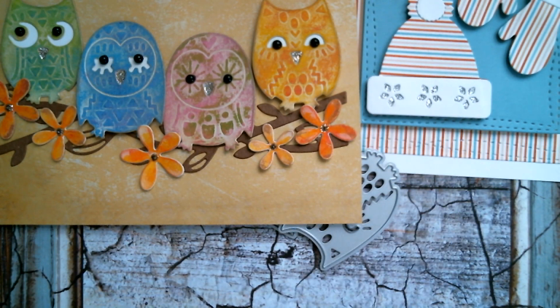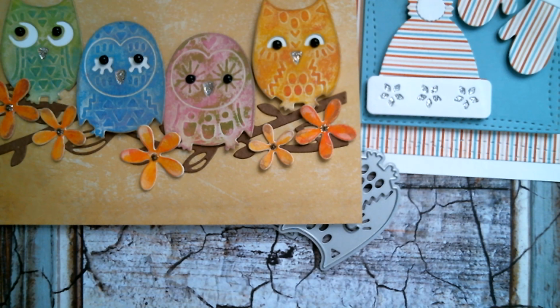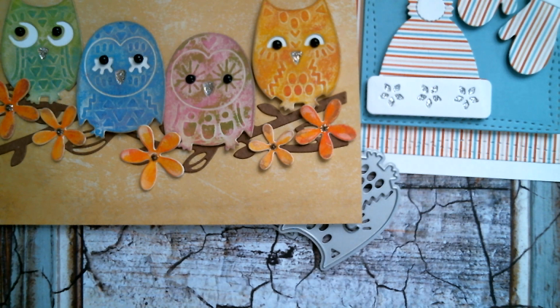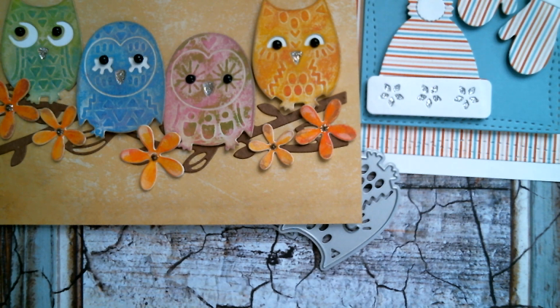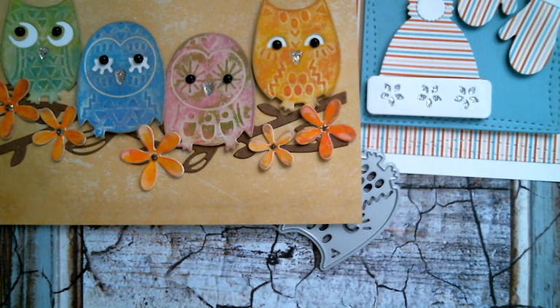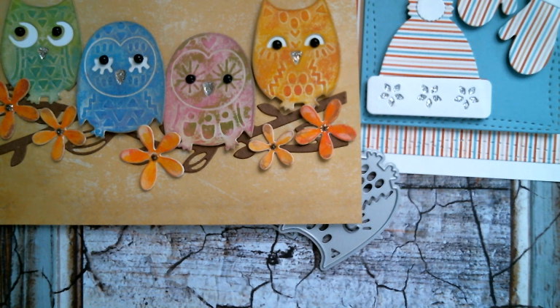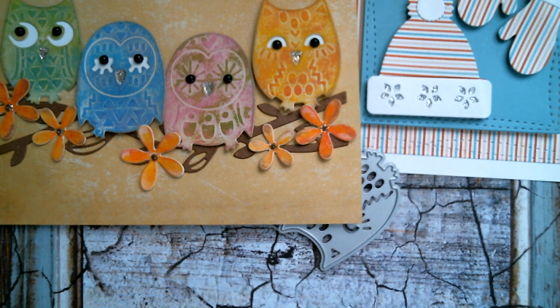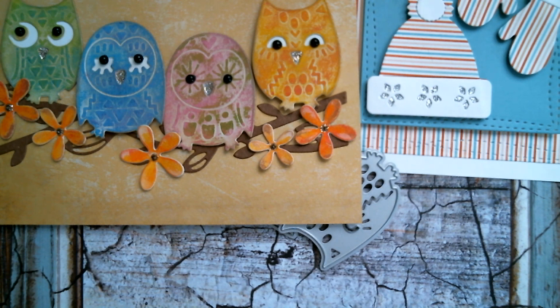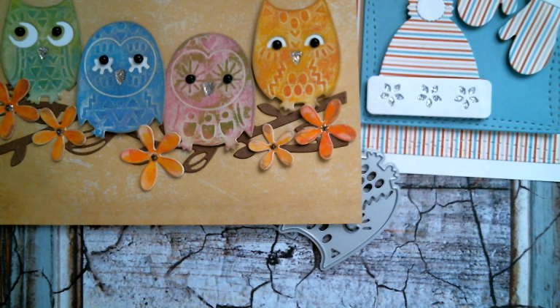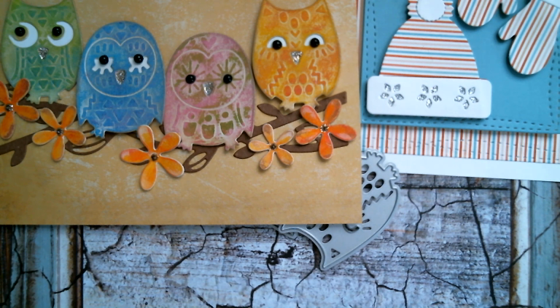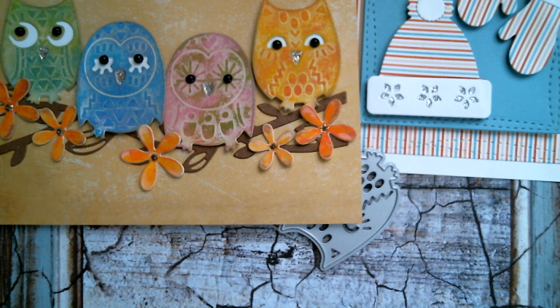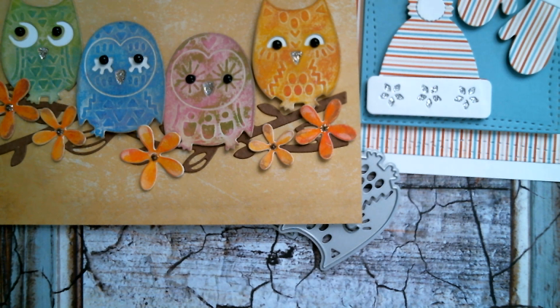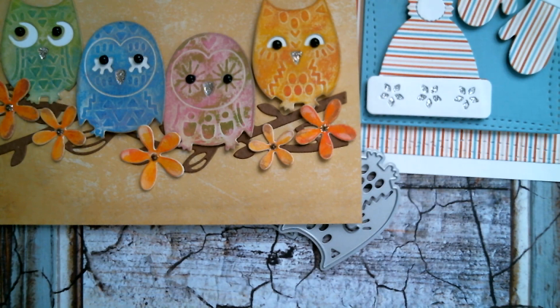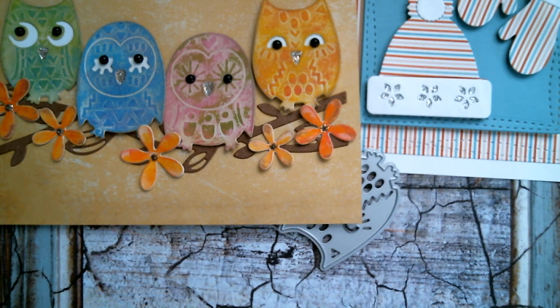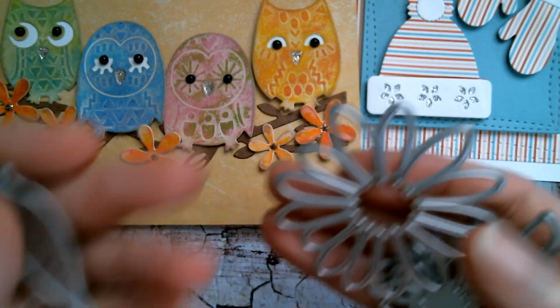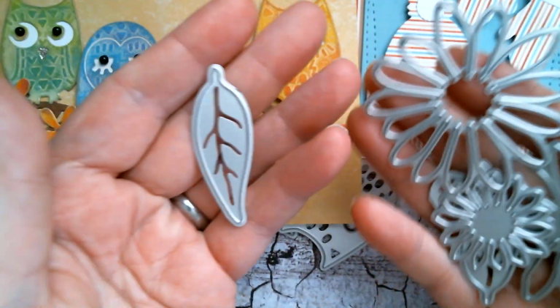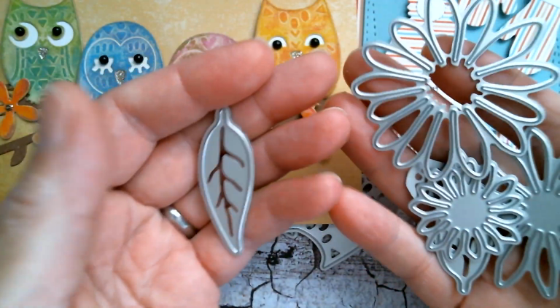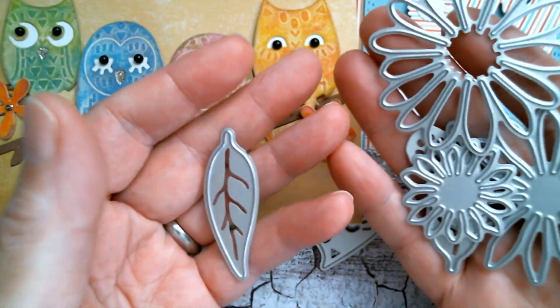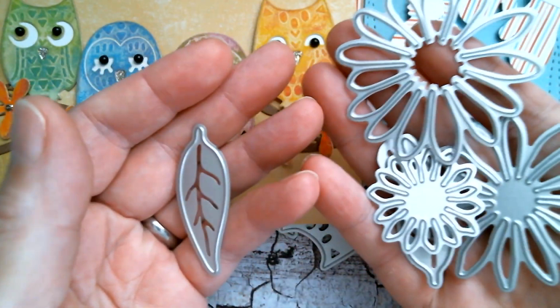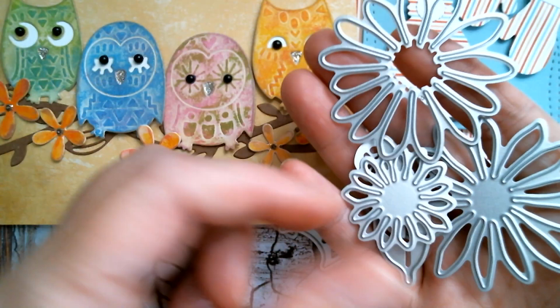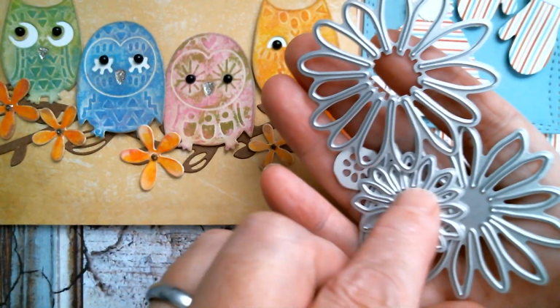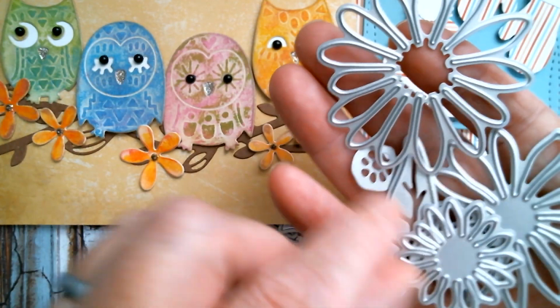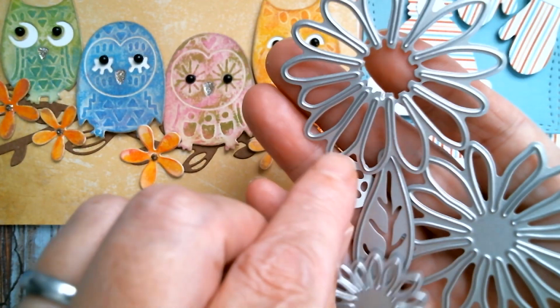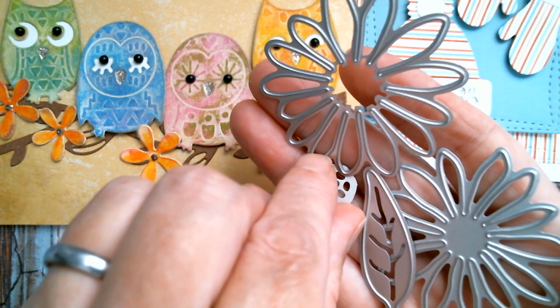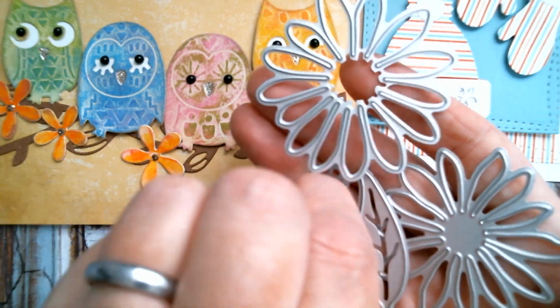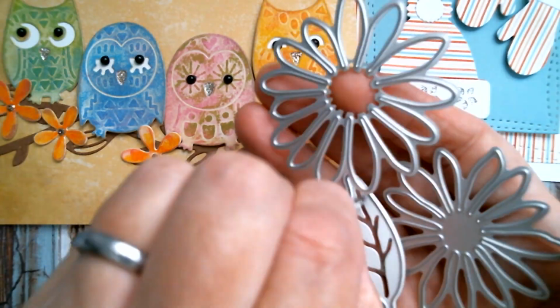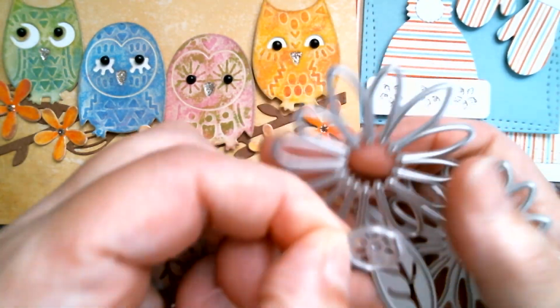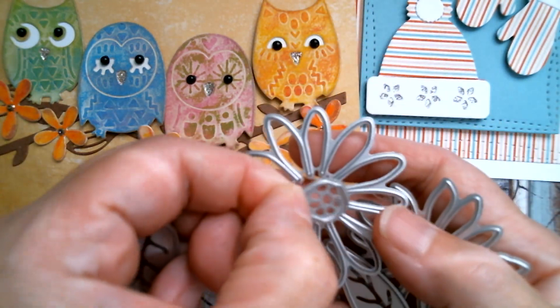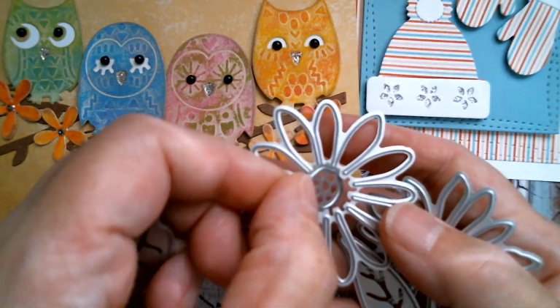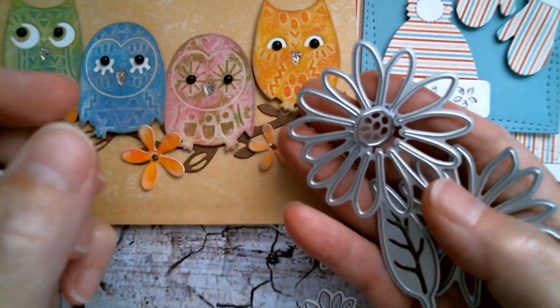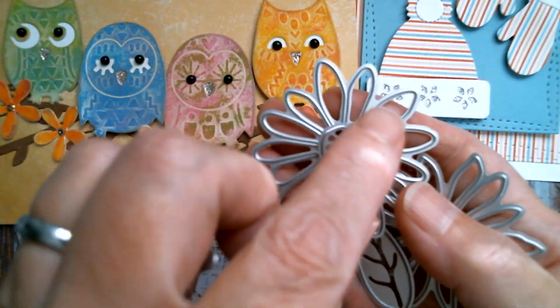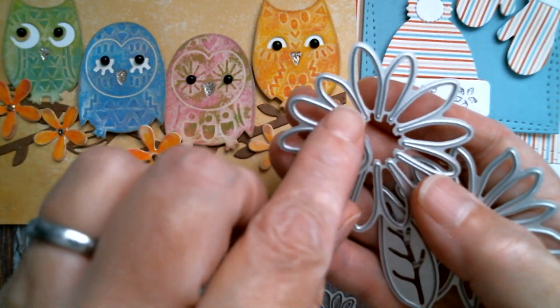Third up is this set of dies which is a set of three flowers with two leaves and a centre. There it is. And I can measure these for you.